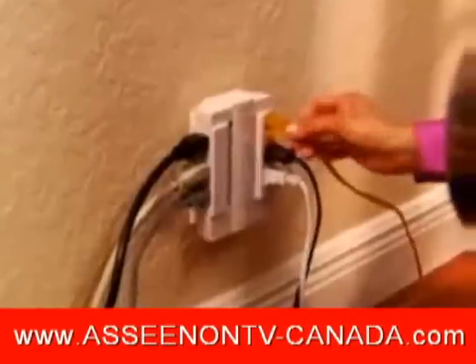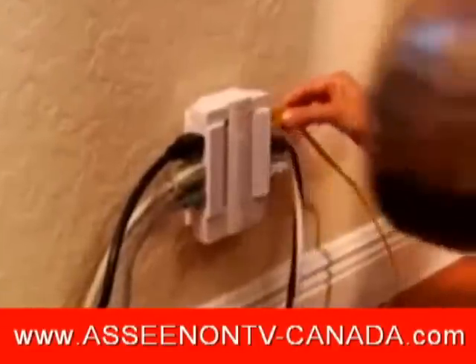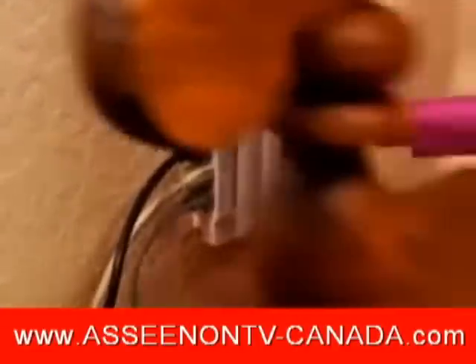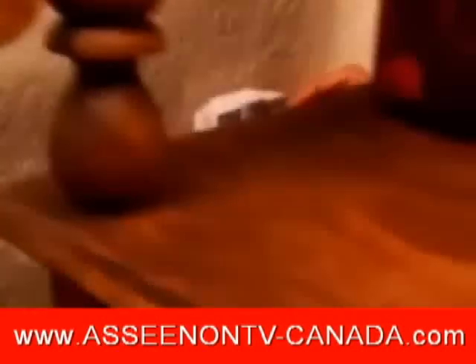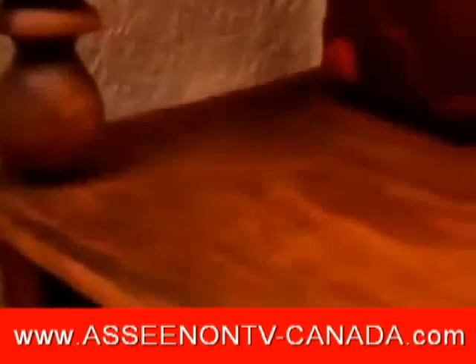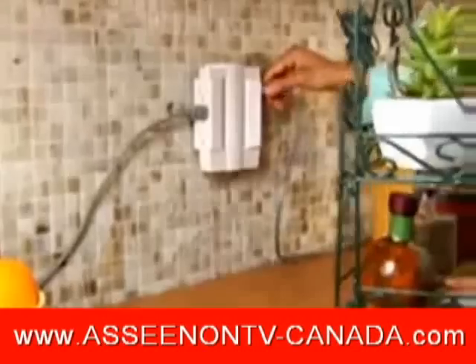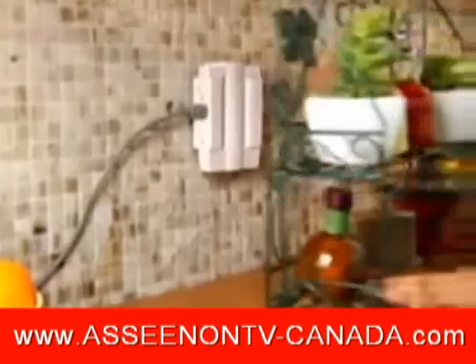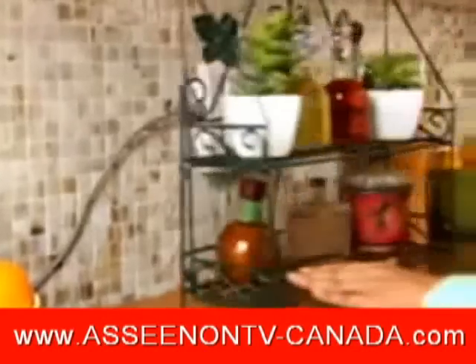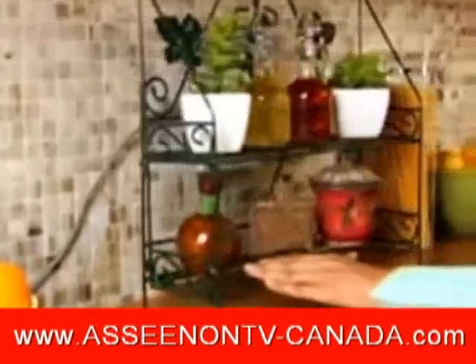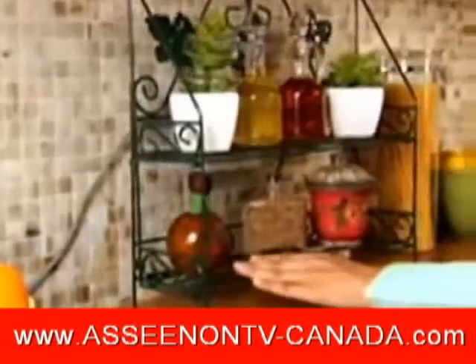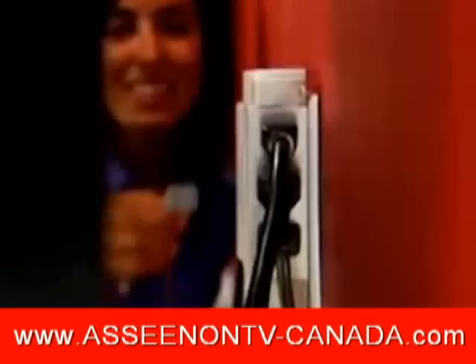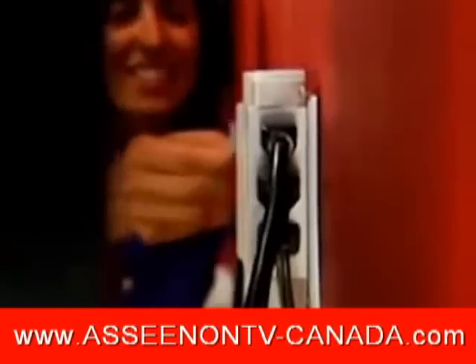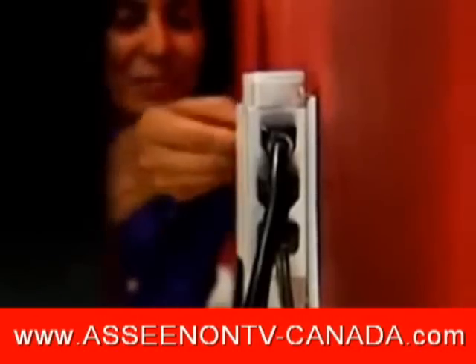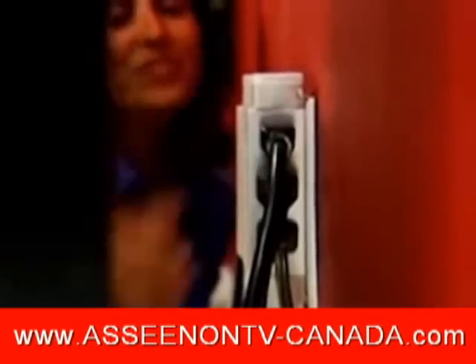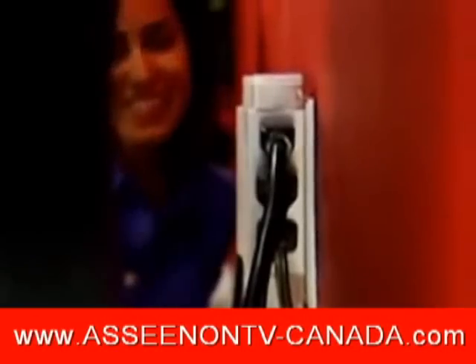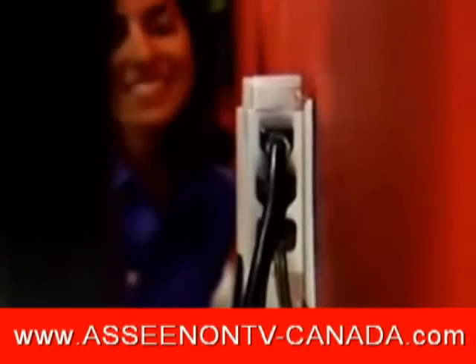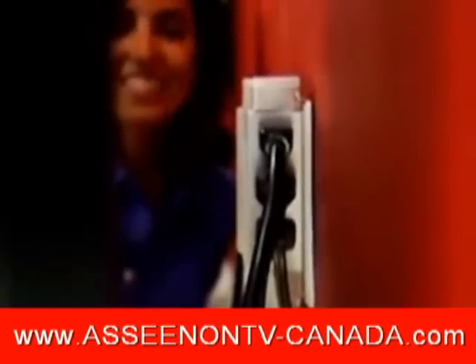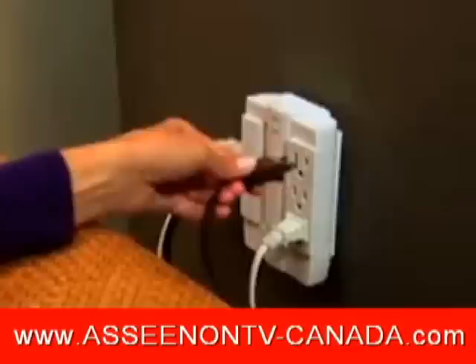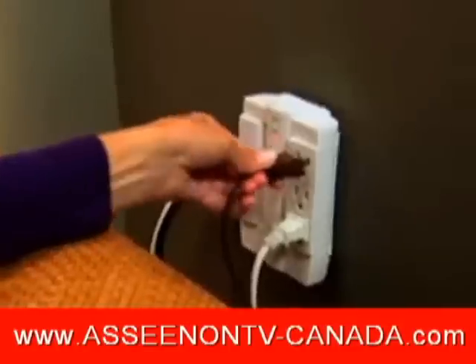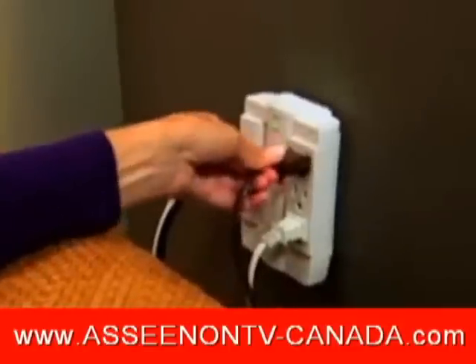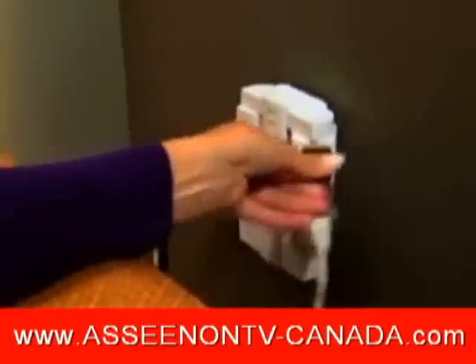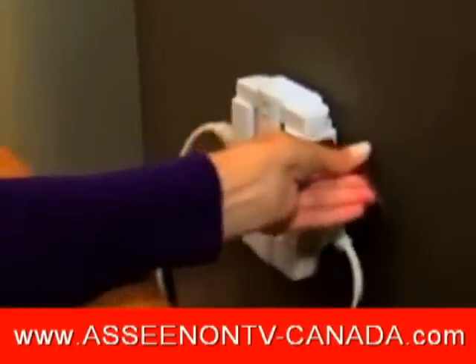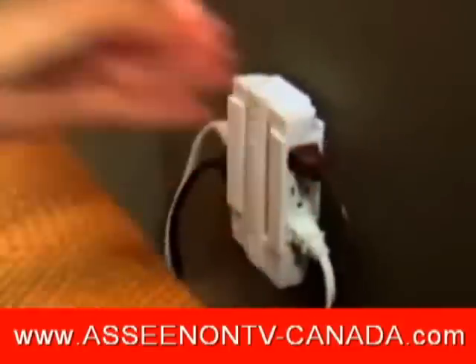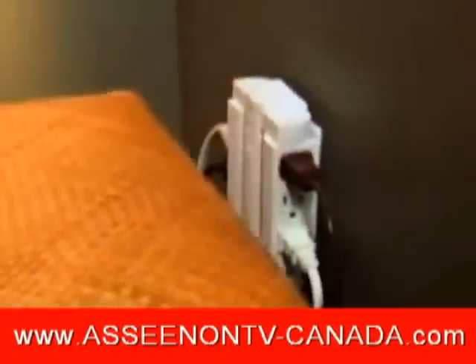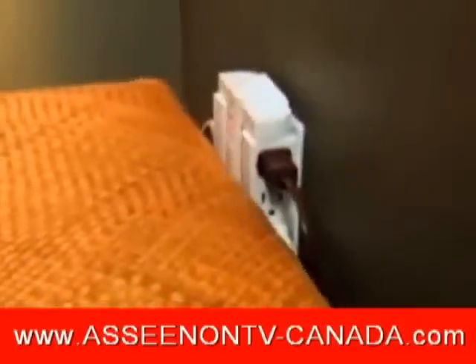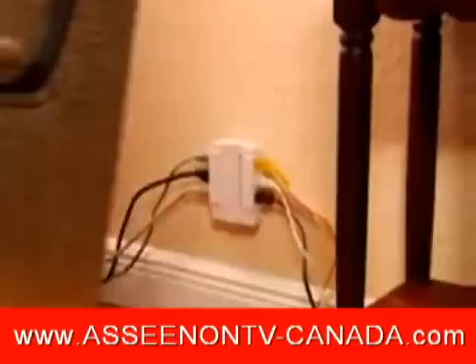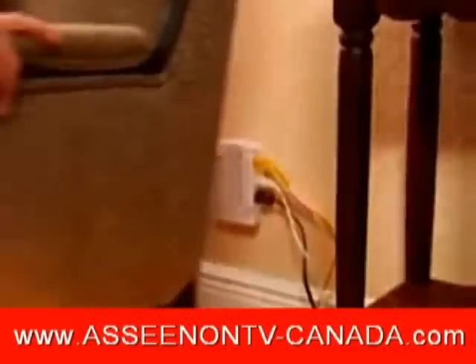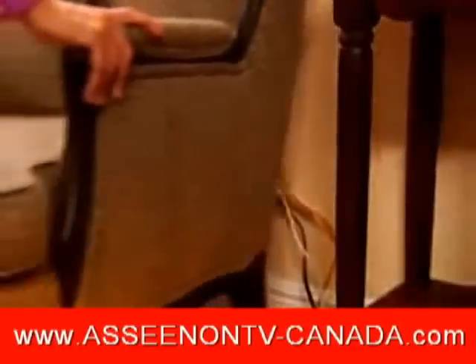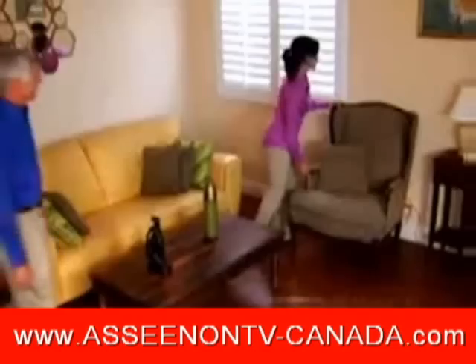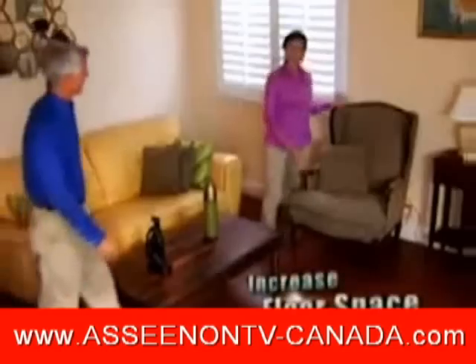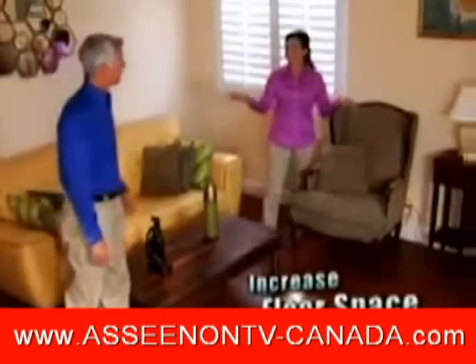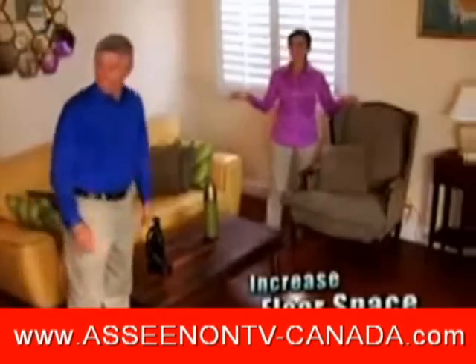Side Socket's unique swiveling action creates extra space where you need it most, and it's perfect when reaching behind tight spaces. So go ahead — push back couches, chairs, tables, and more to make every room bigger than before.